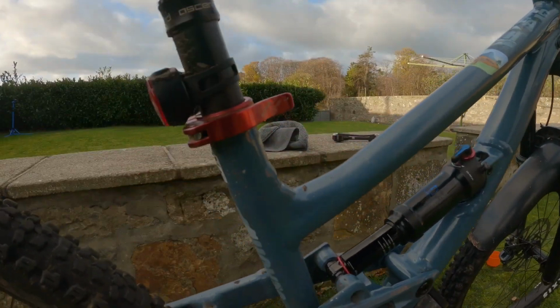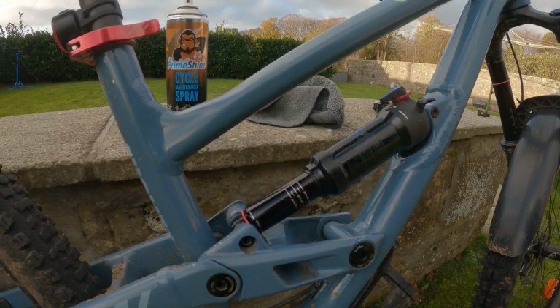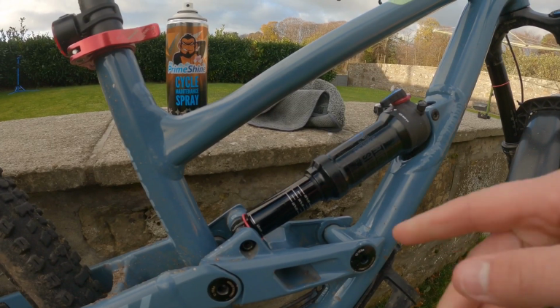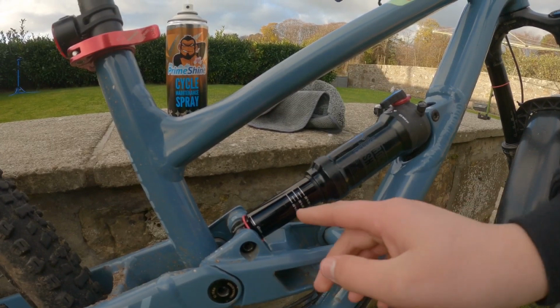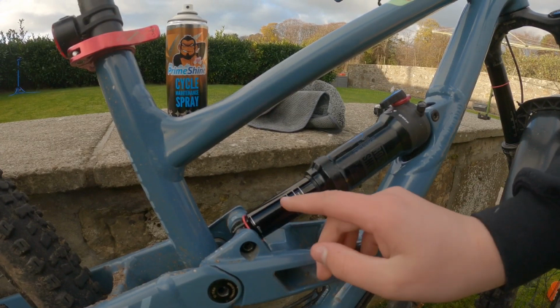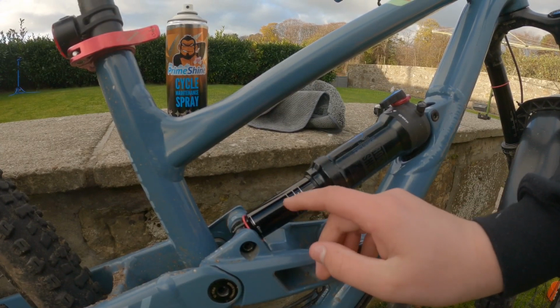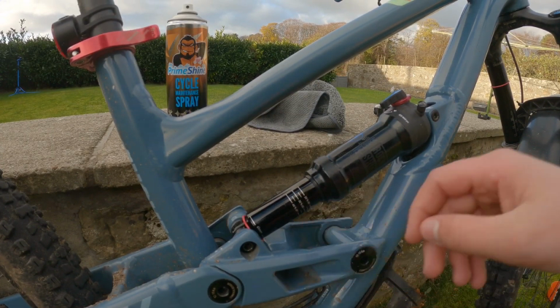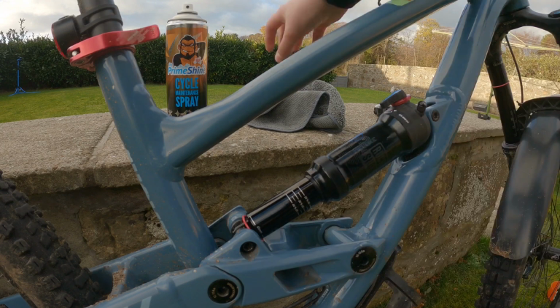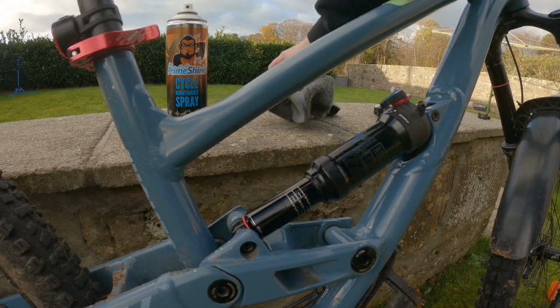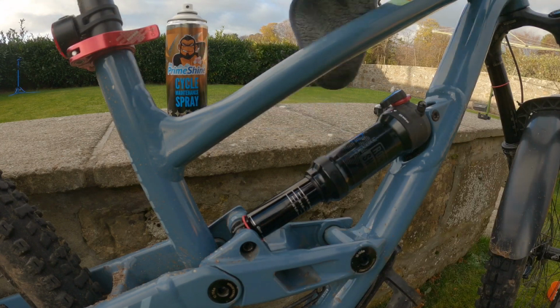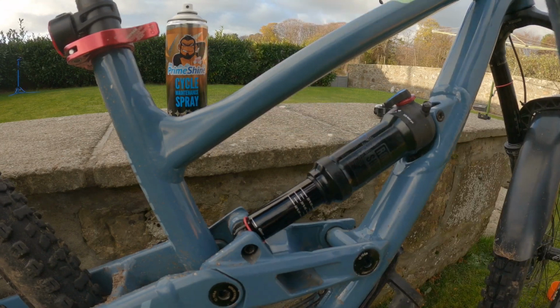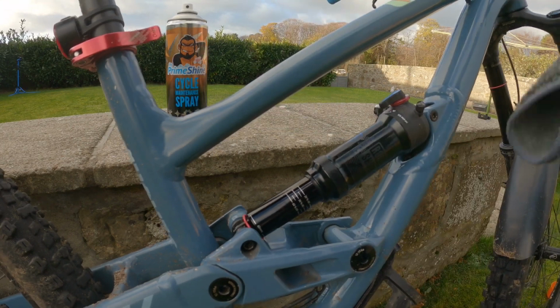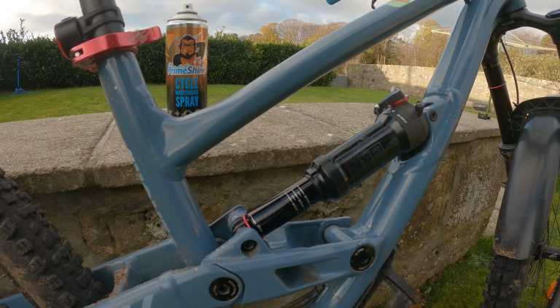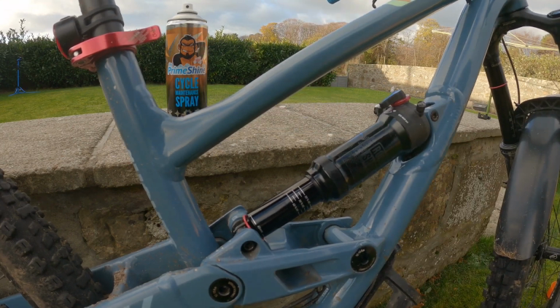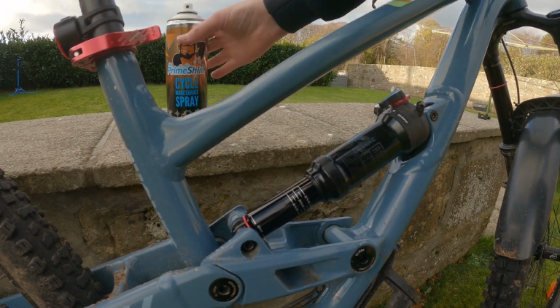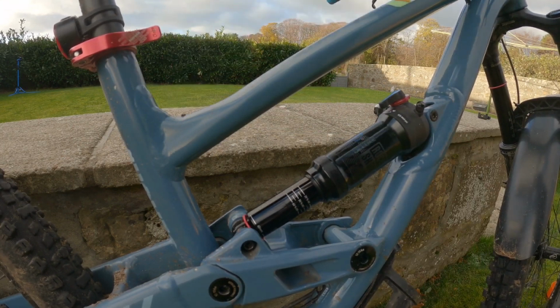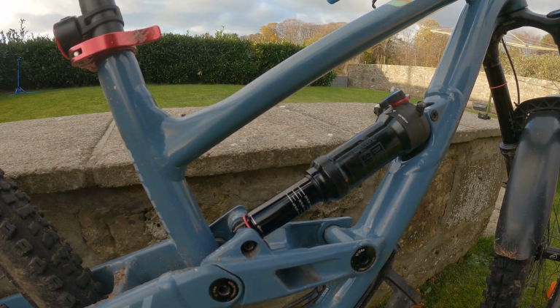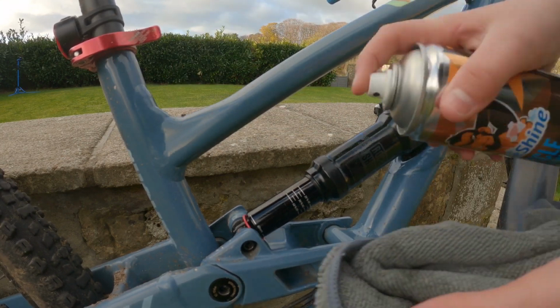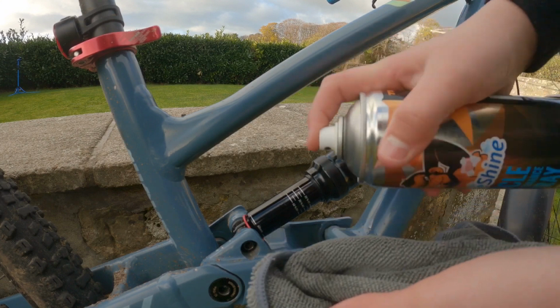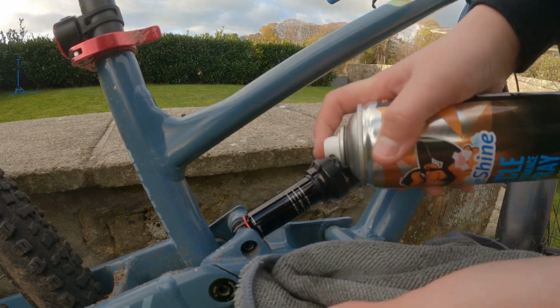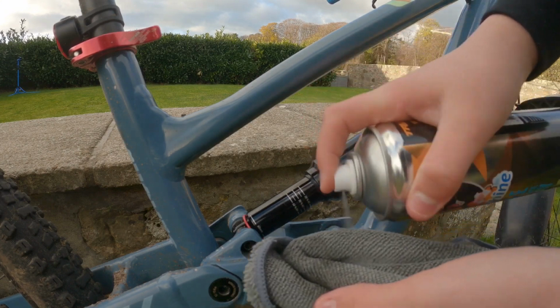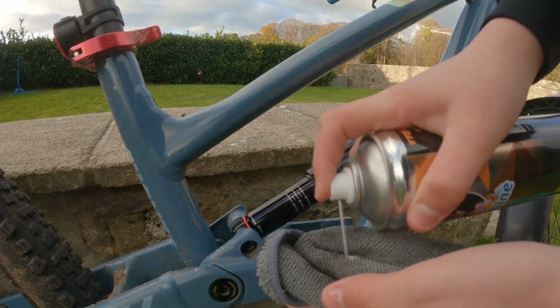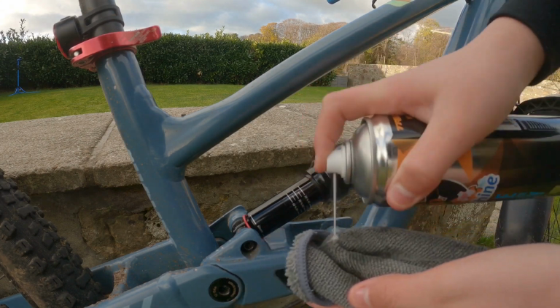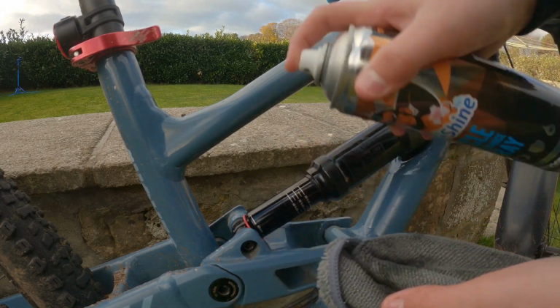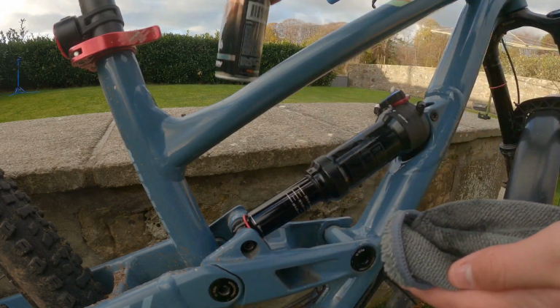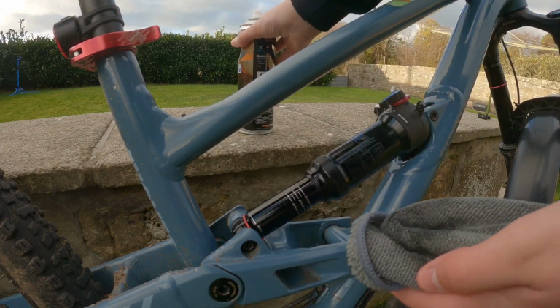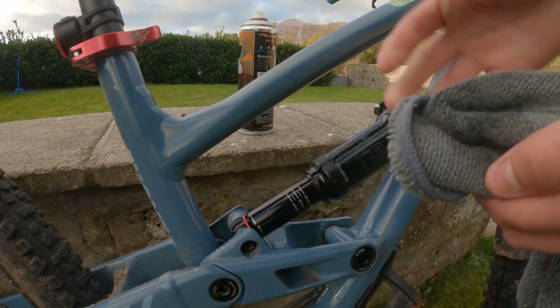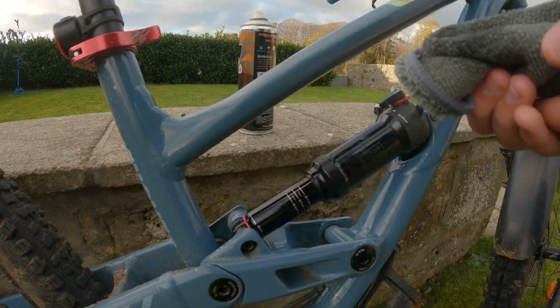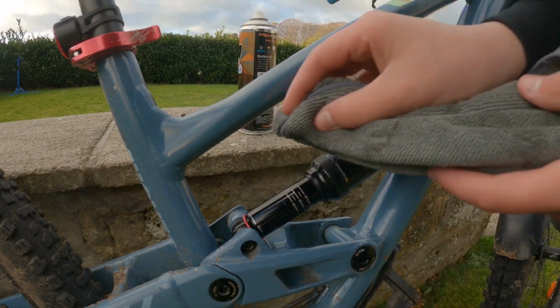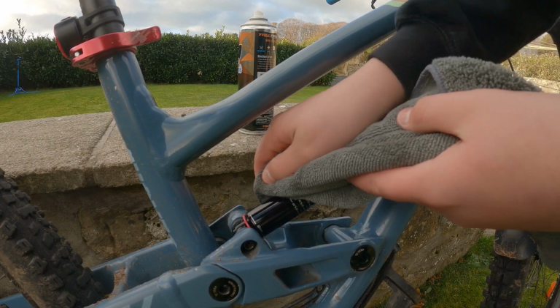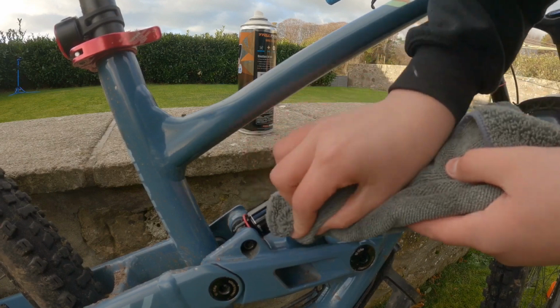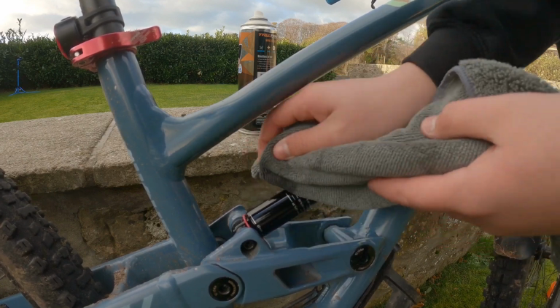If you can see a little bit of dirt here, get the microfiber cloth, spray a little bit more on there — again make sure it's away from the brakes — and then wipe around there.